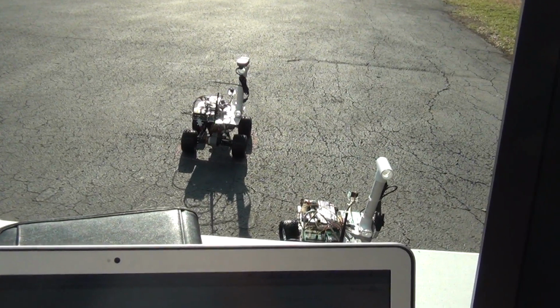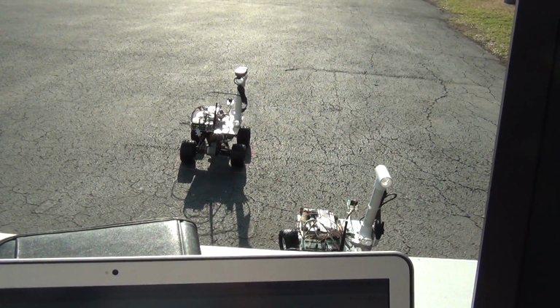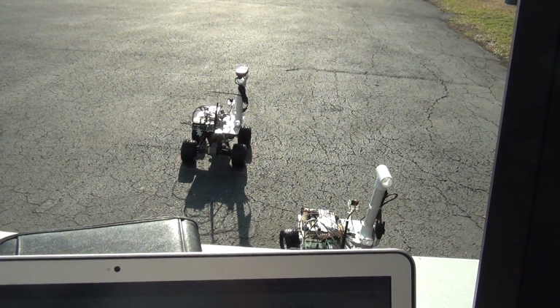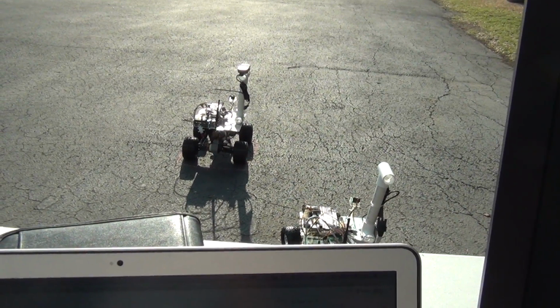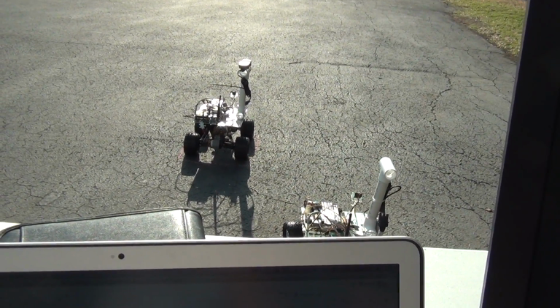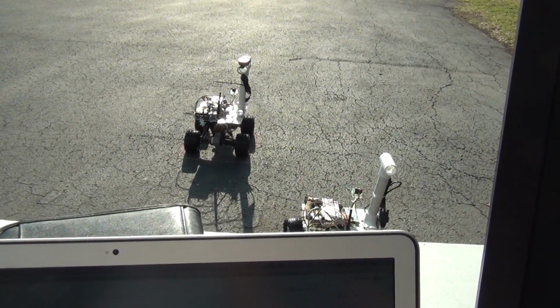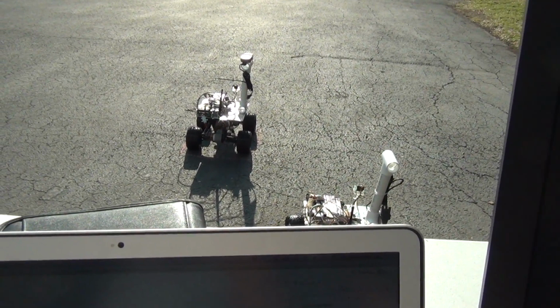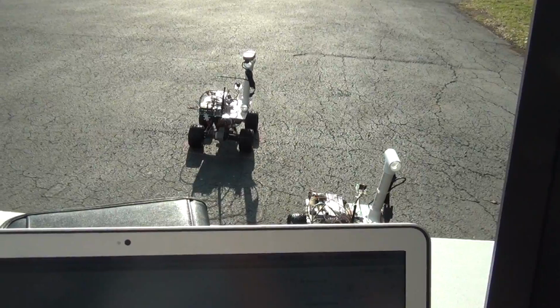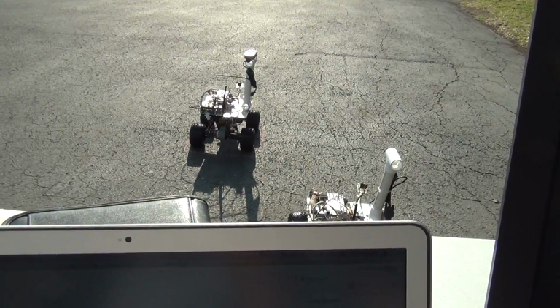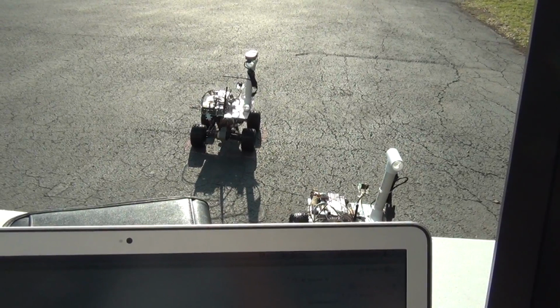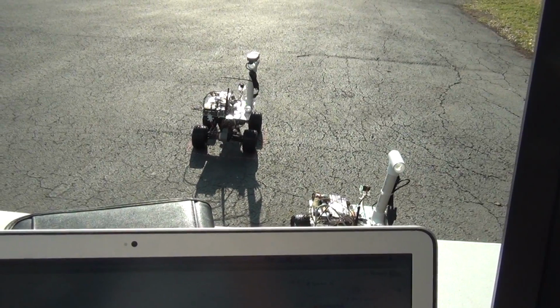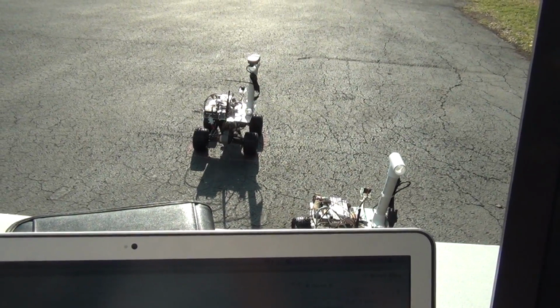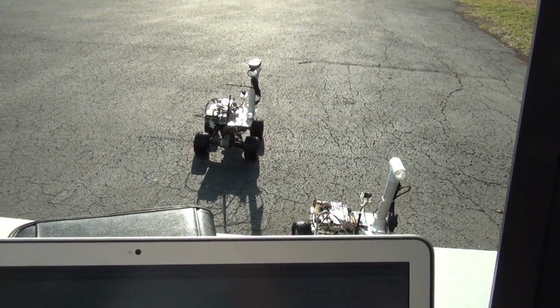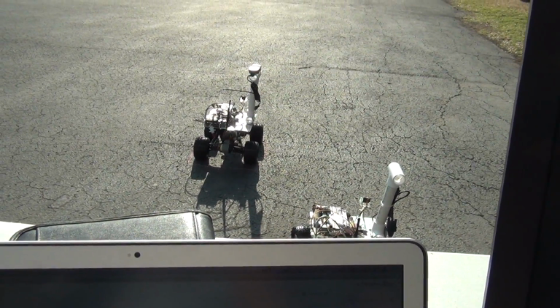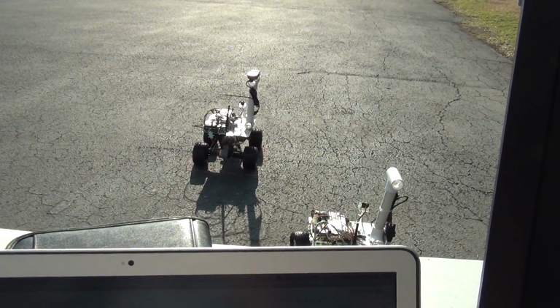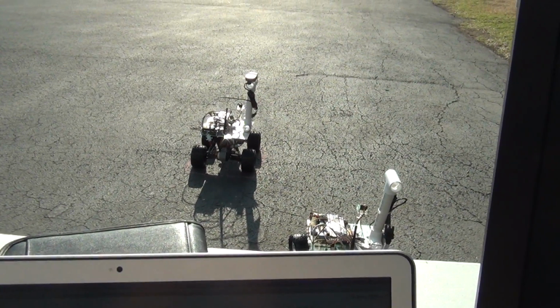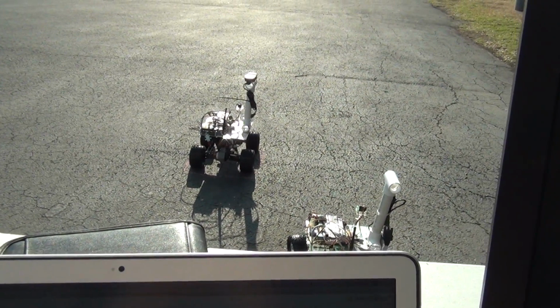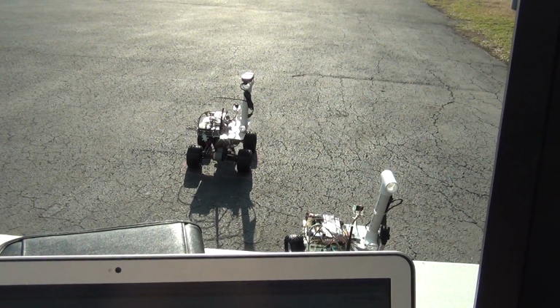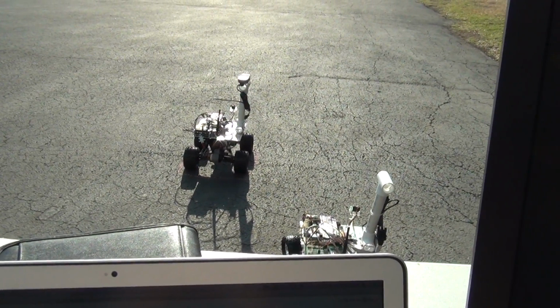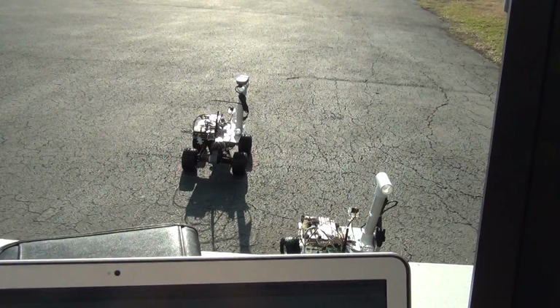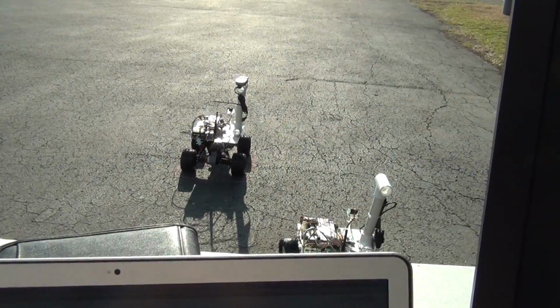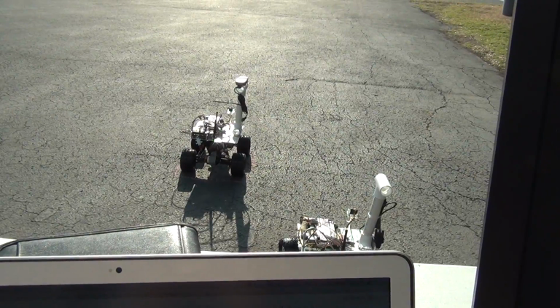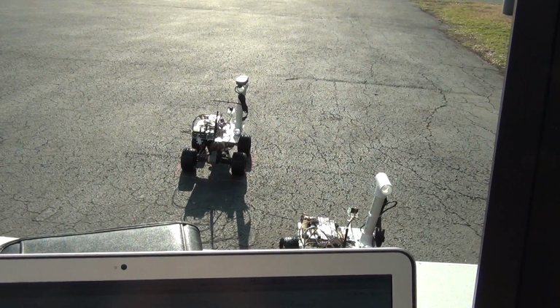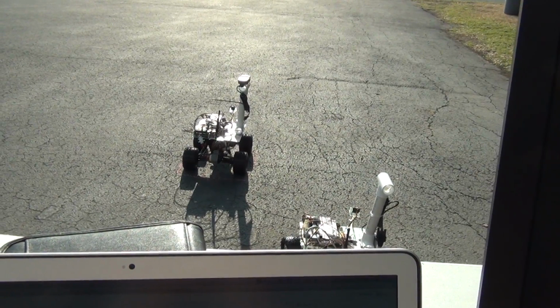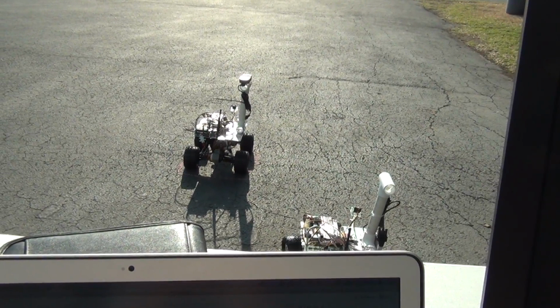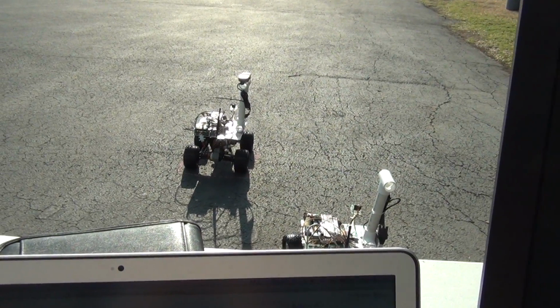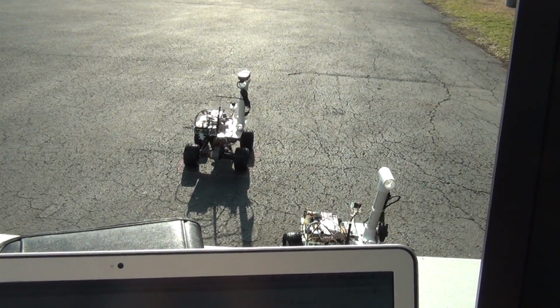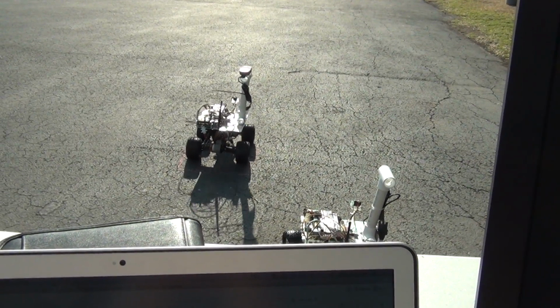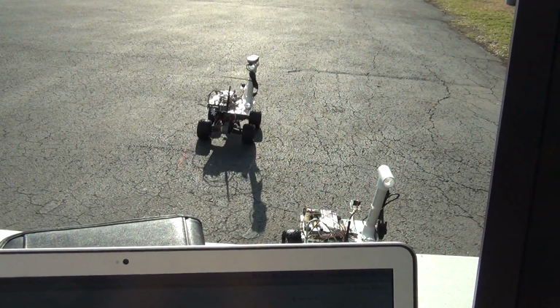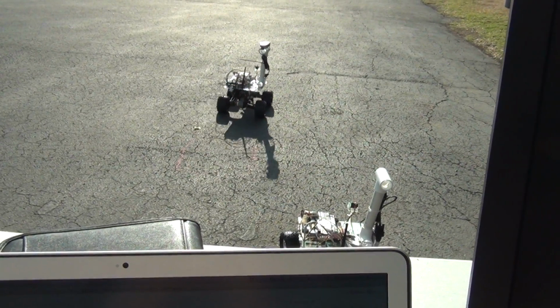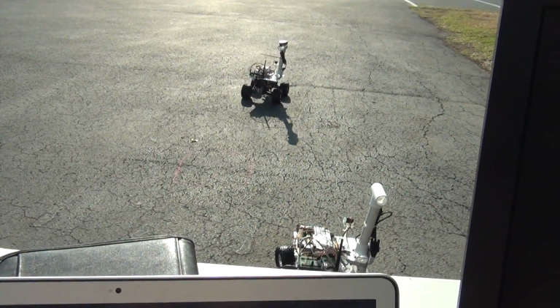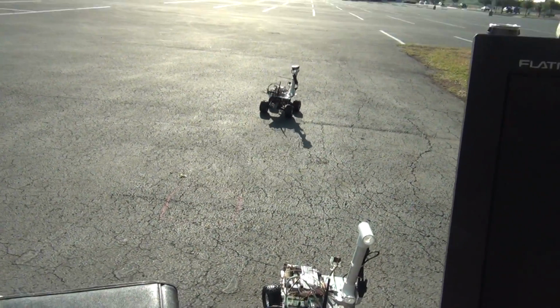Mission 20, experiment 11. Zig-zag motion script sent. It's Robot Porterhouse. Experiment is started.